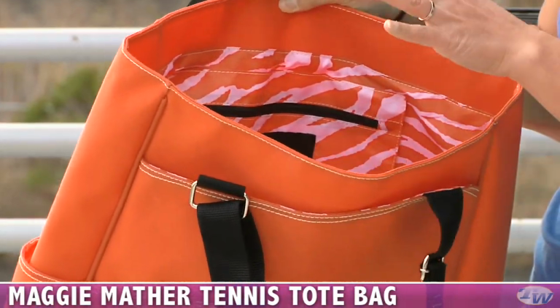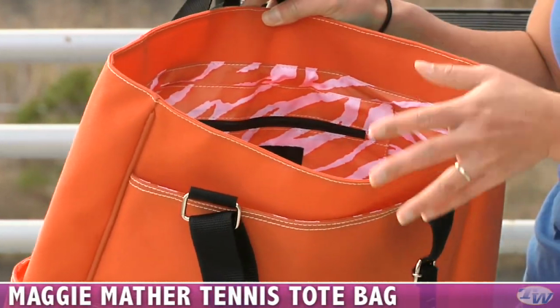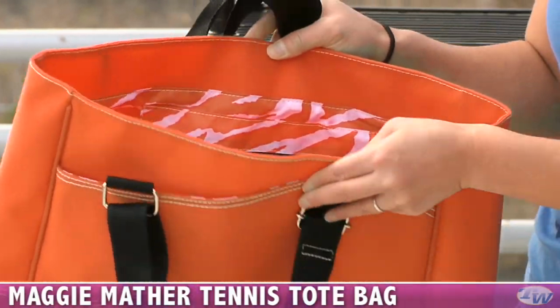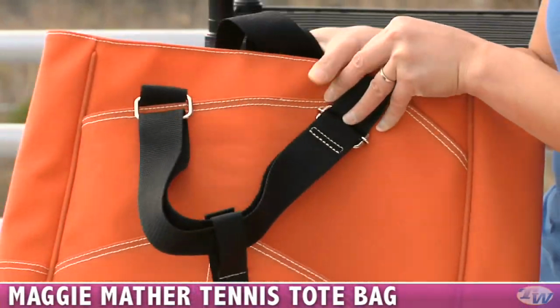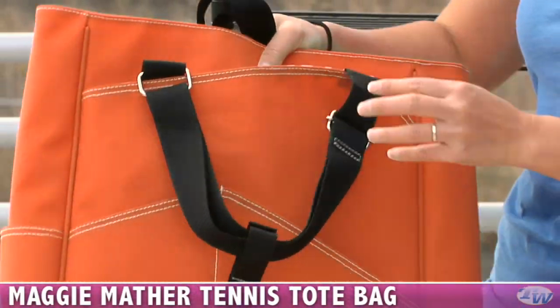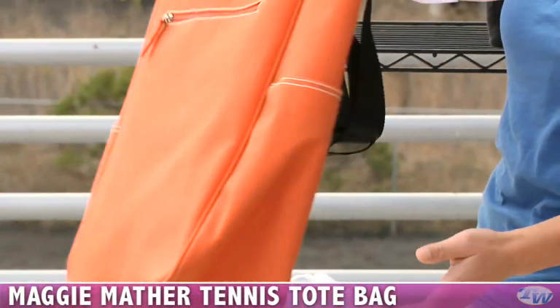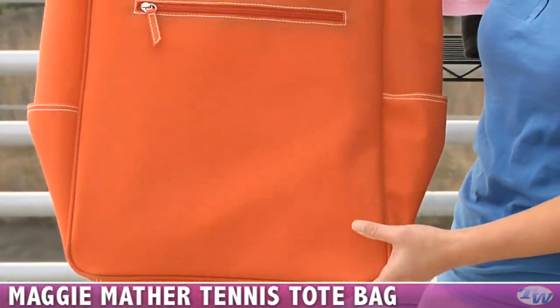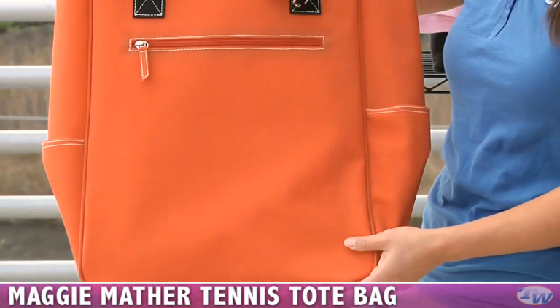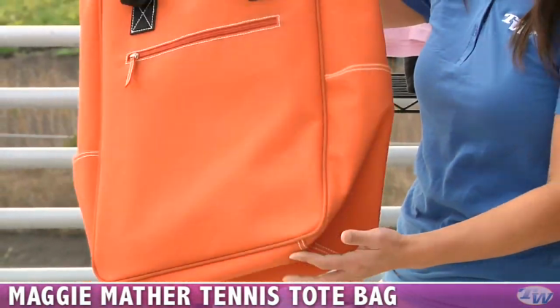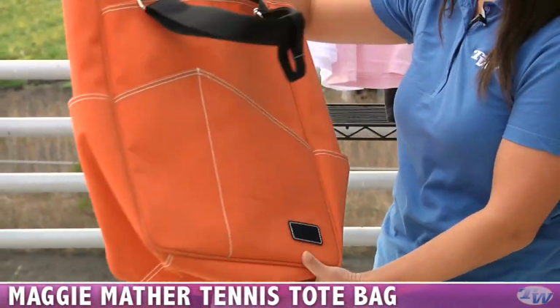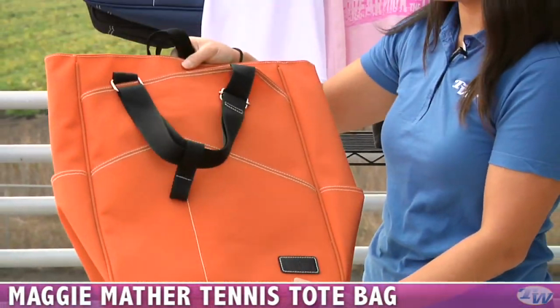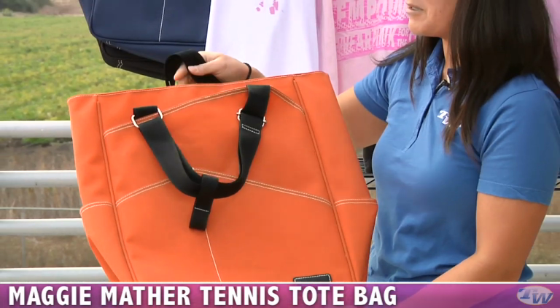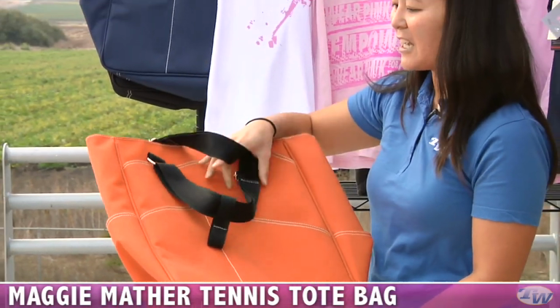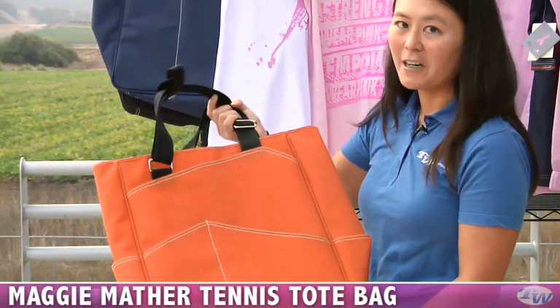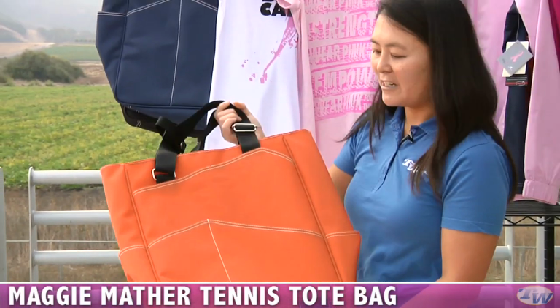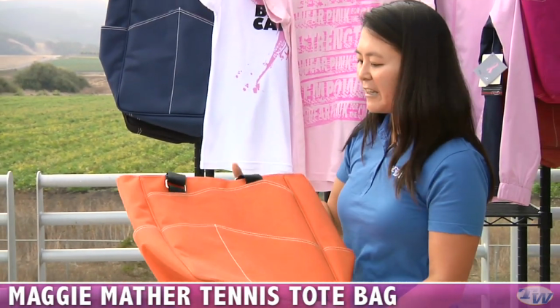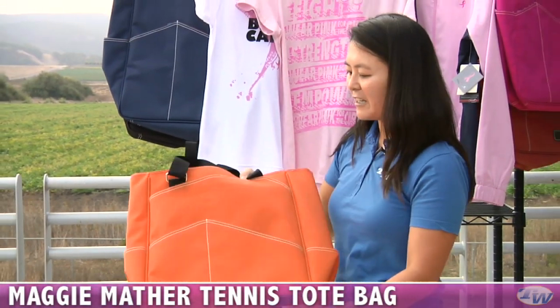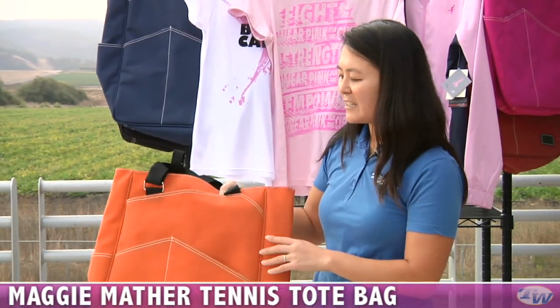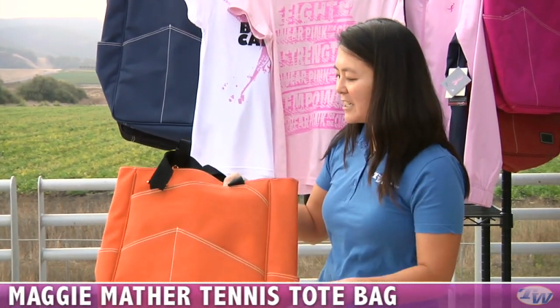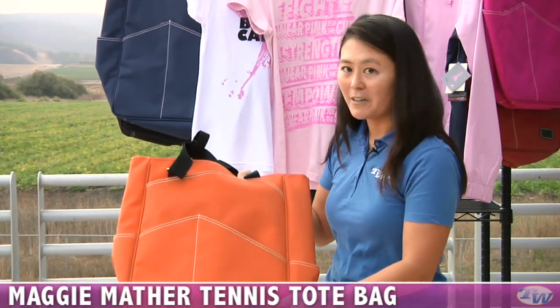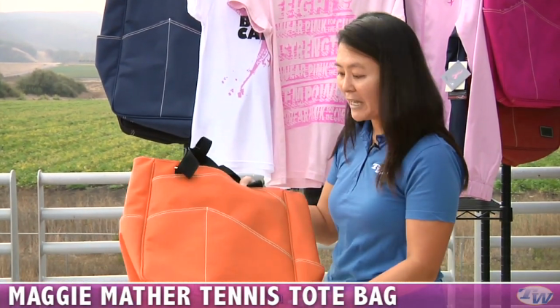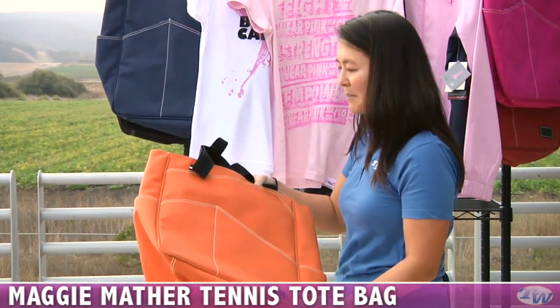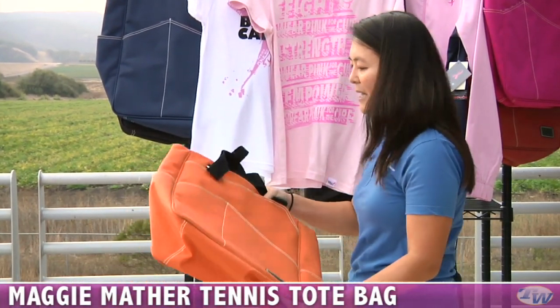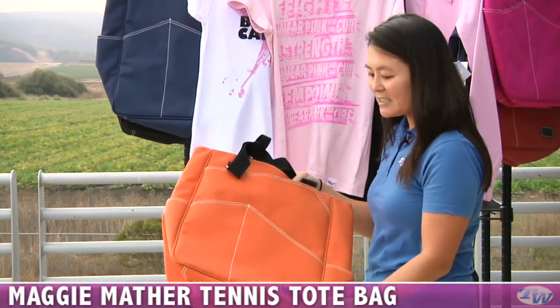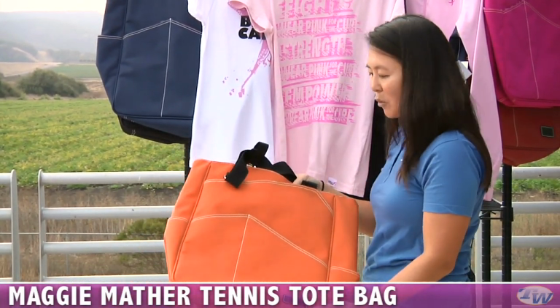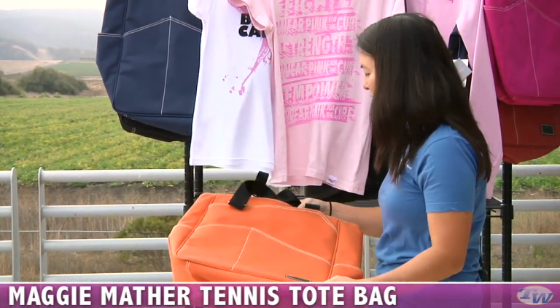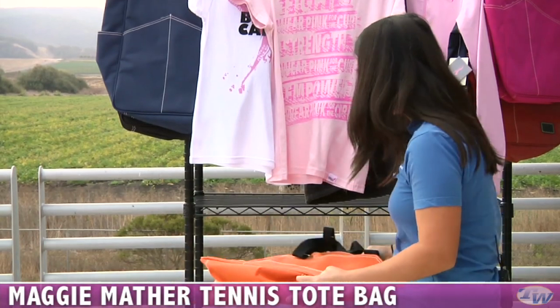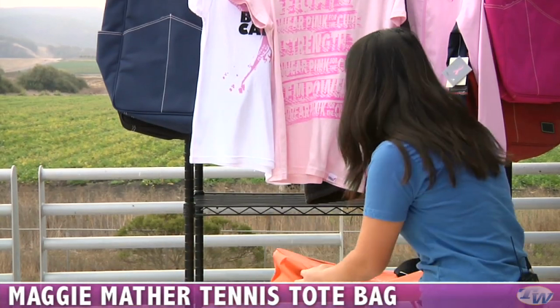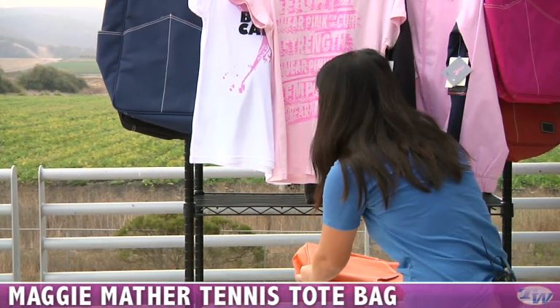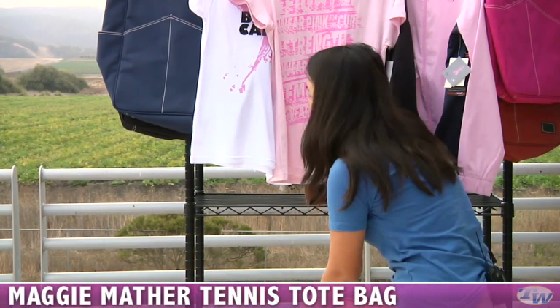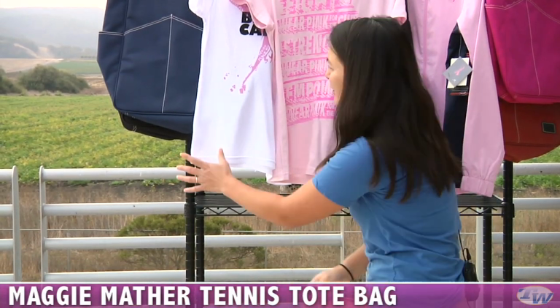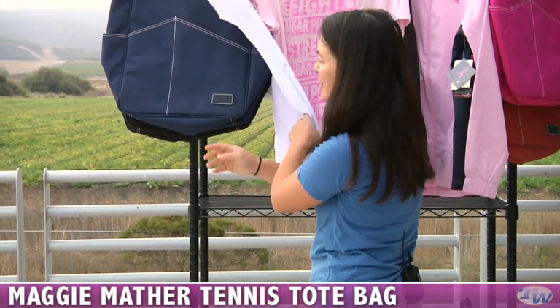The beauty of this bag is it's great for tennis, but it's also got plenty of style for any other things — headed to the gym or even going out shopping. This is the orange color, but it's also available in several other colors.